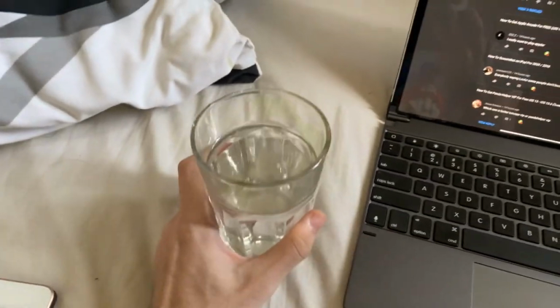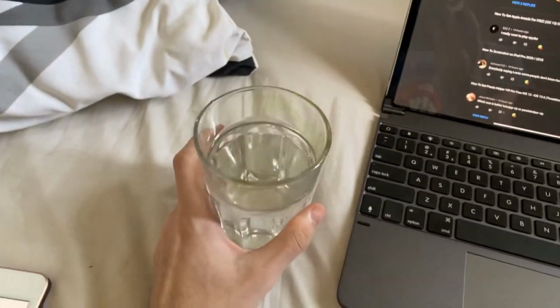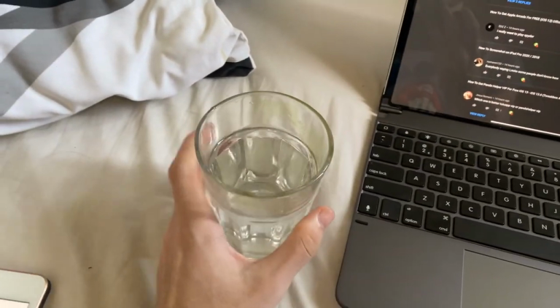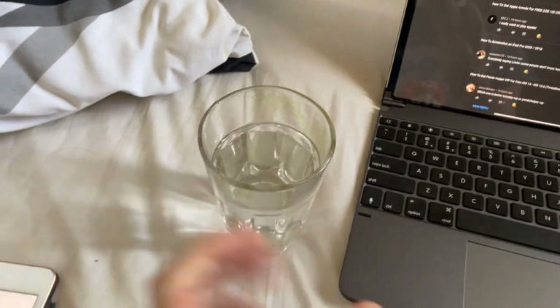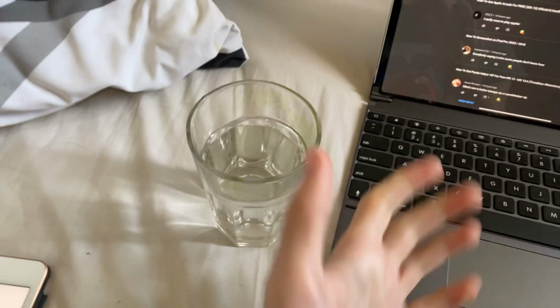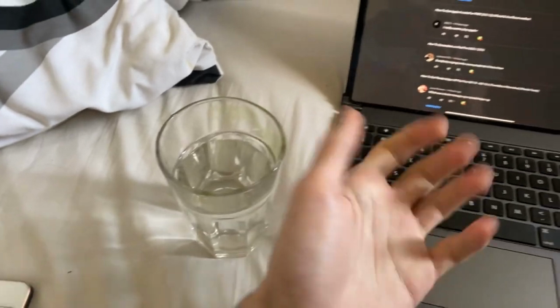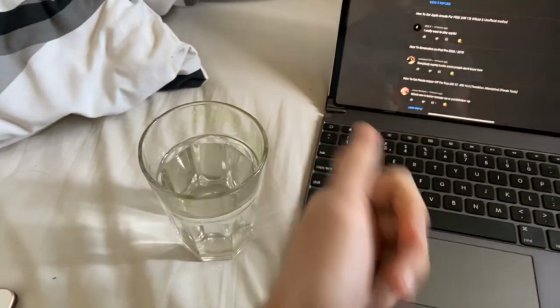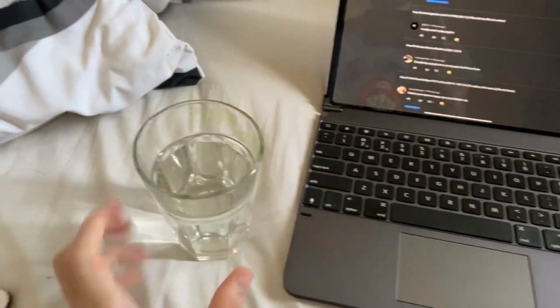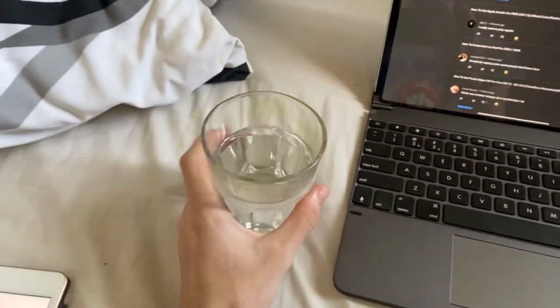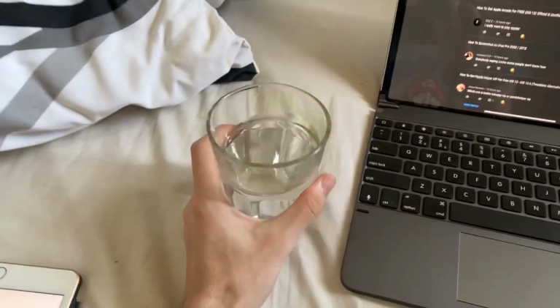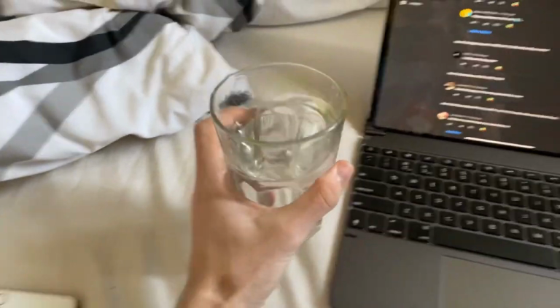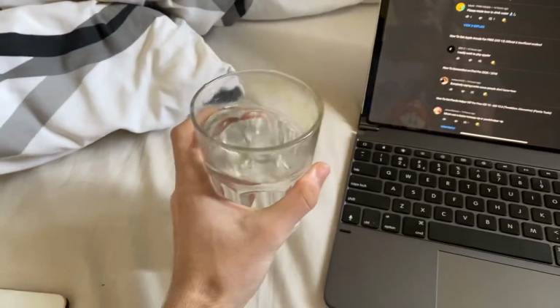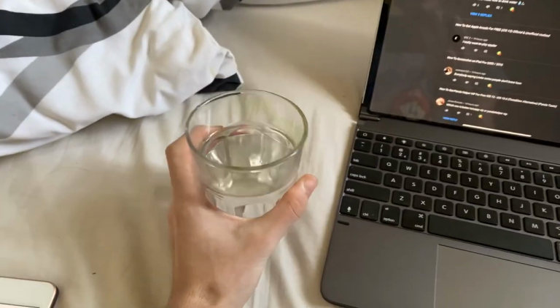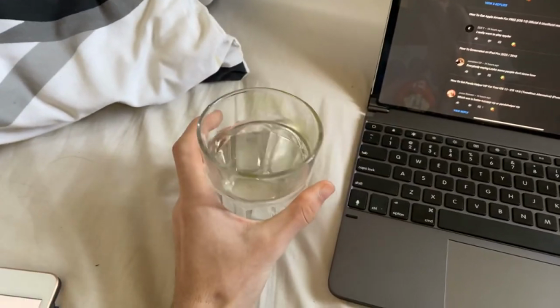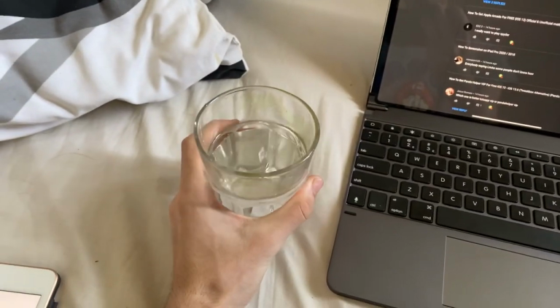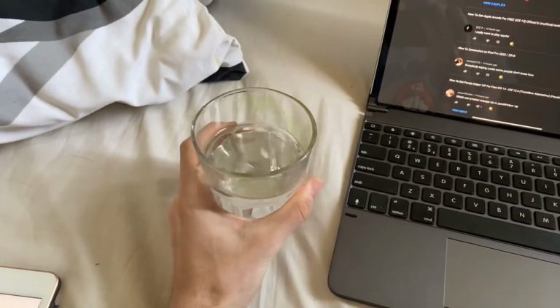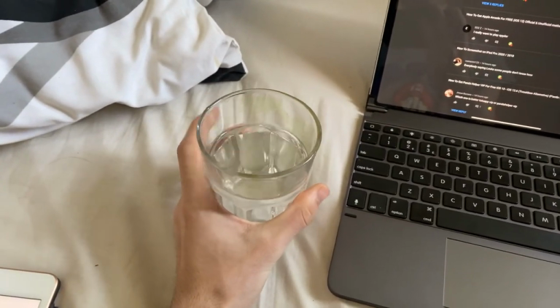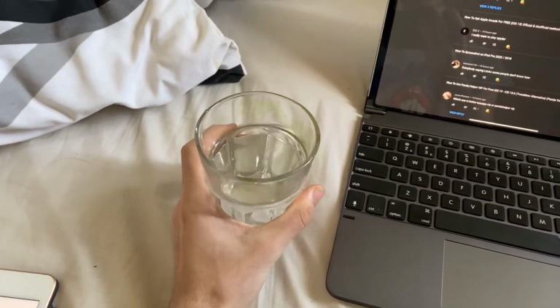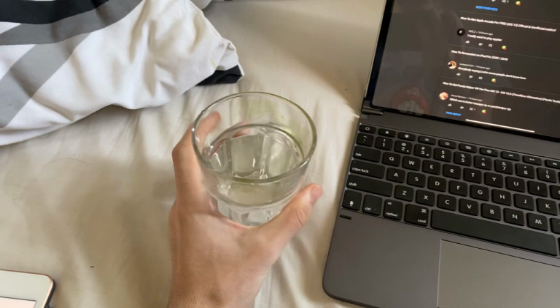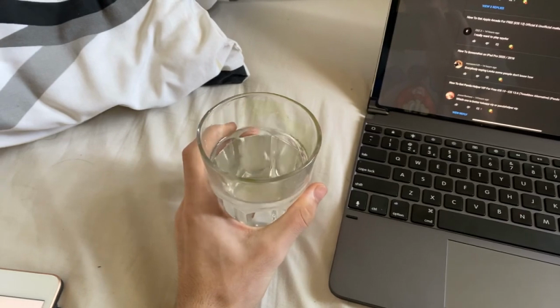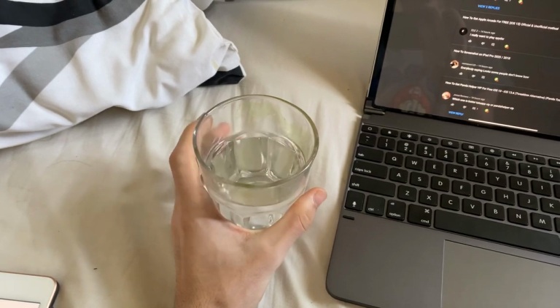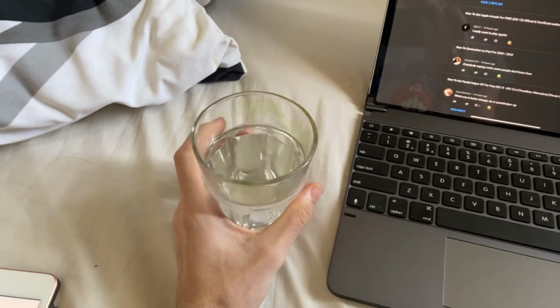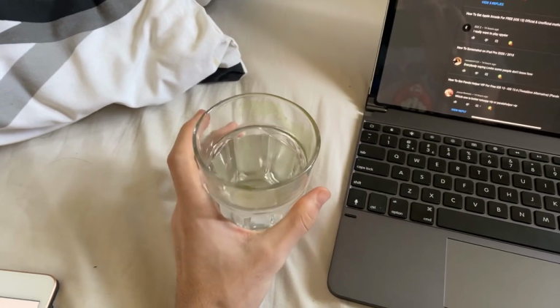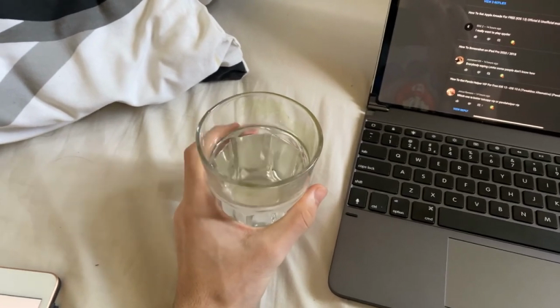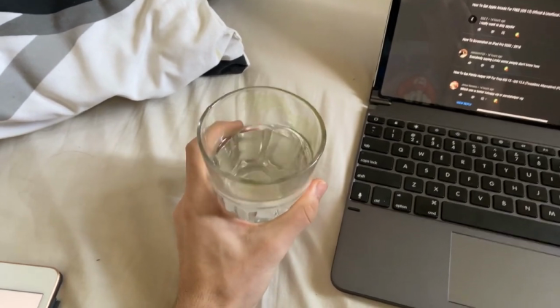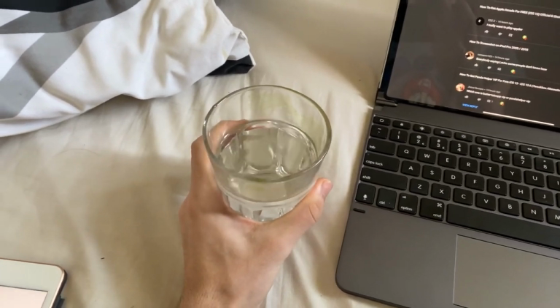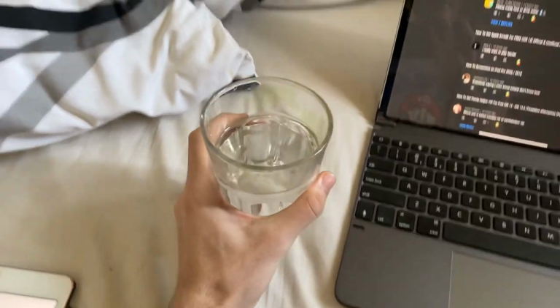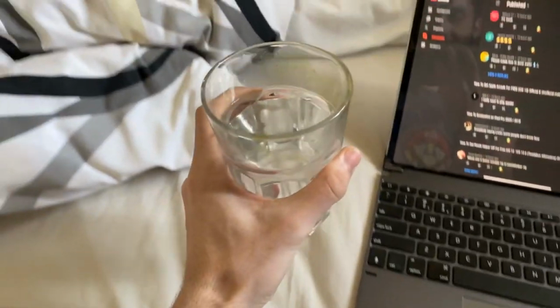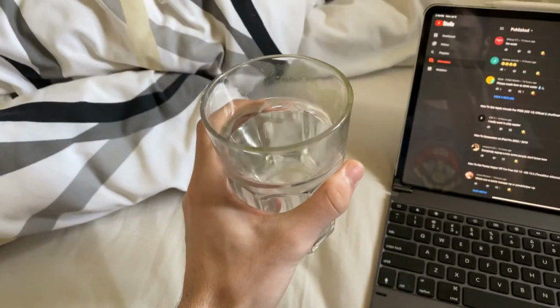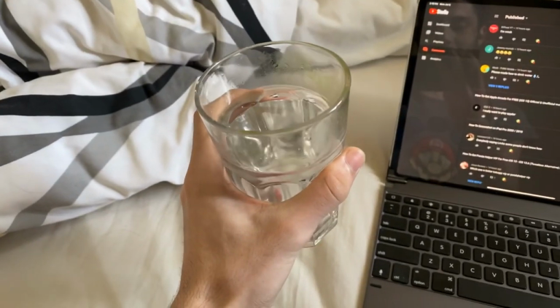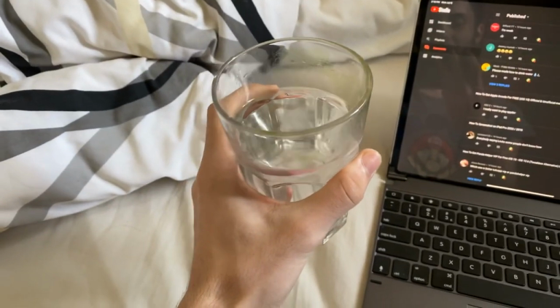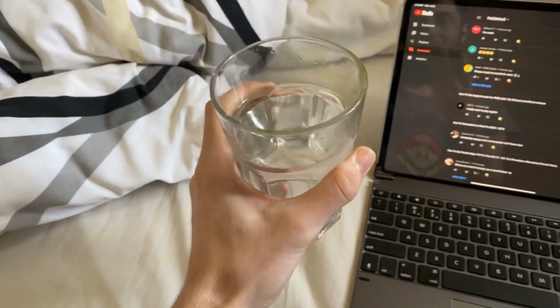The next step — you see this thing right here? This is a hand. So you want to grip: feel the edges of the cup, grip, and then hold just like that.